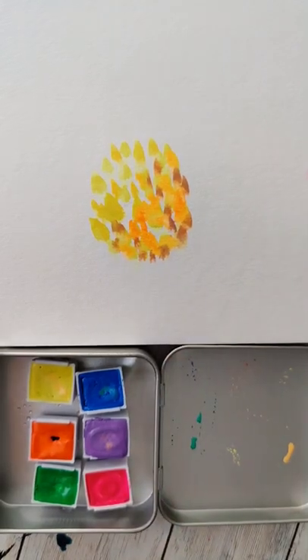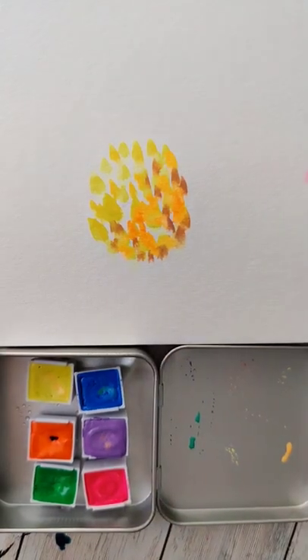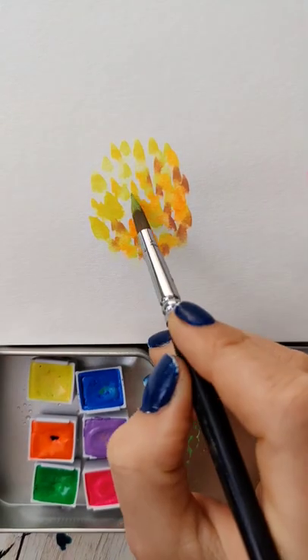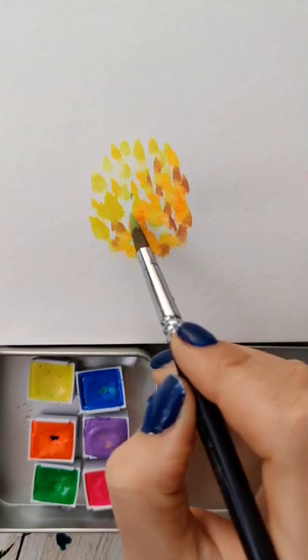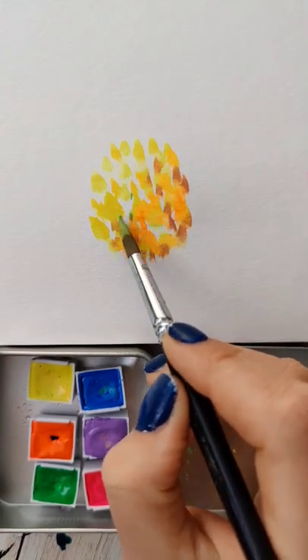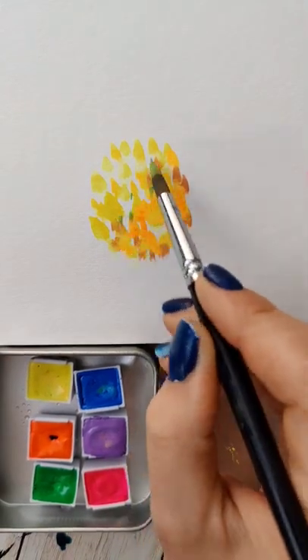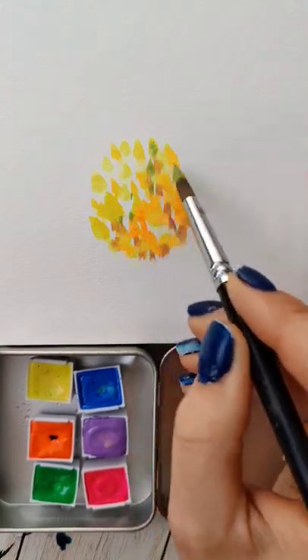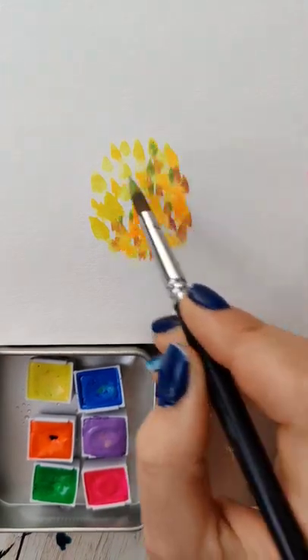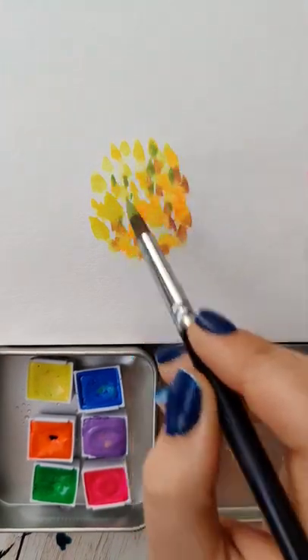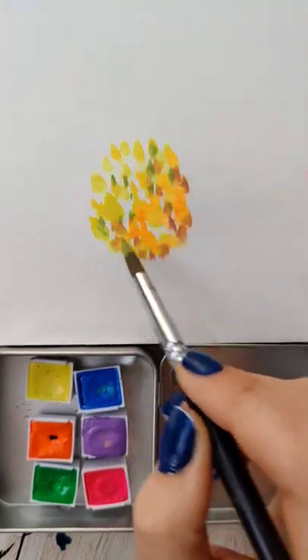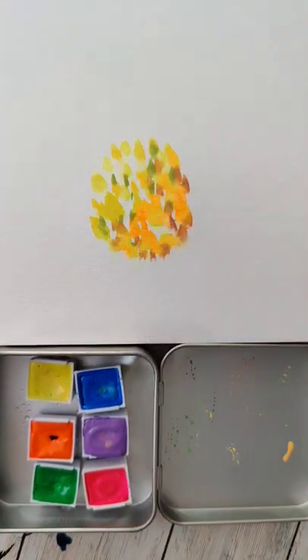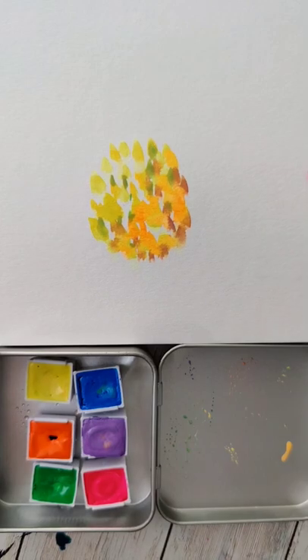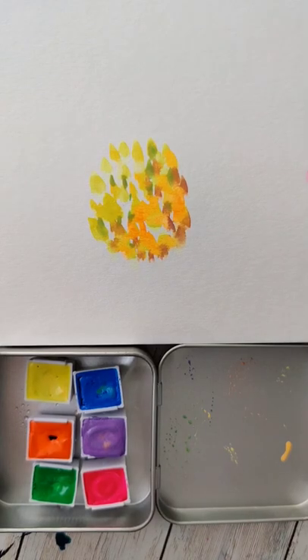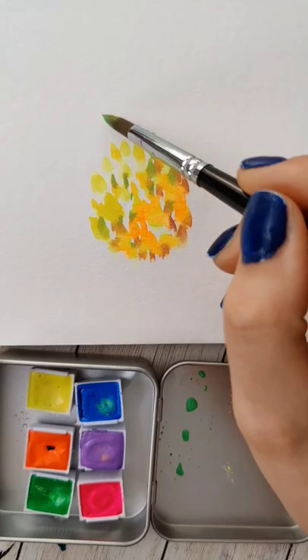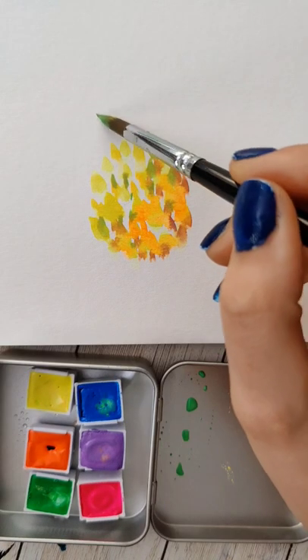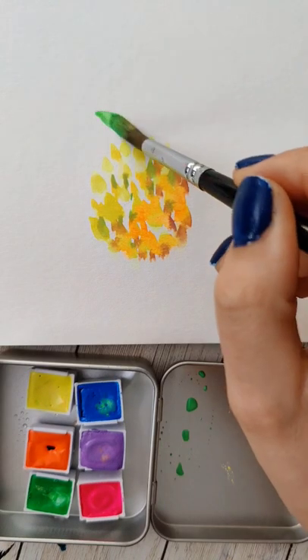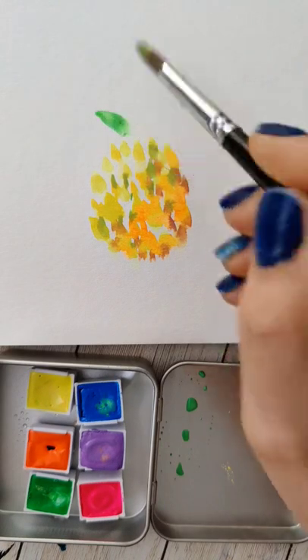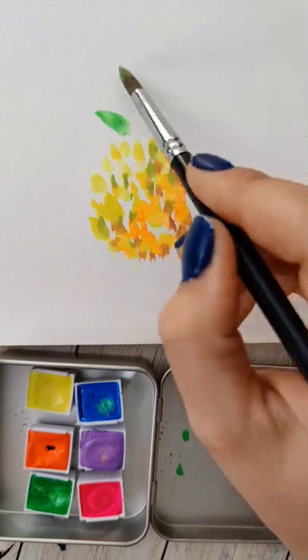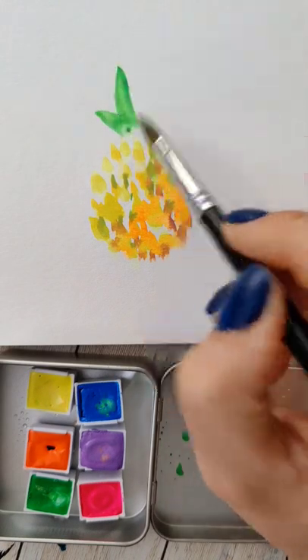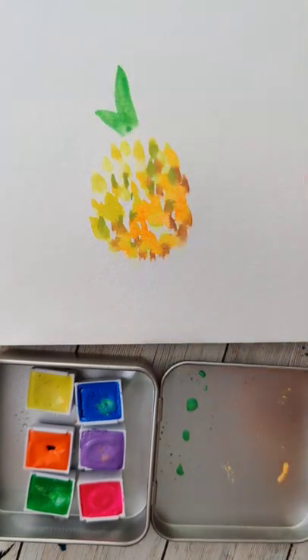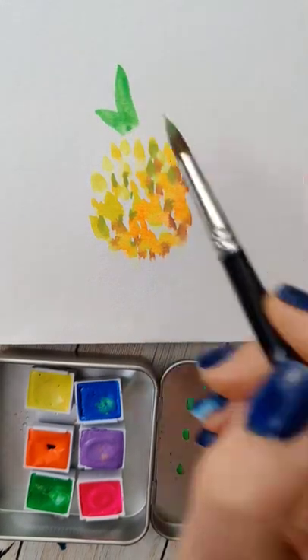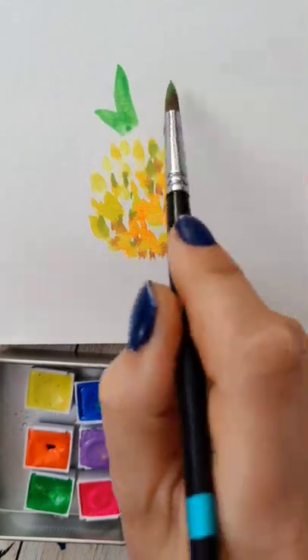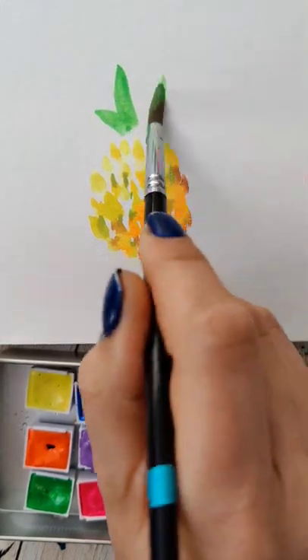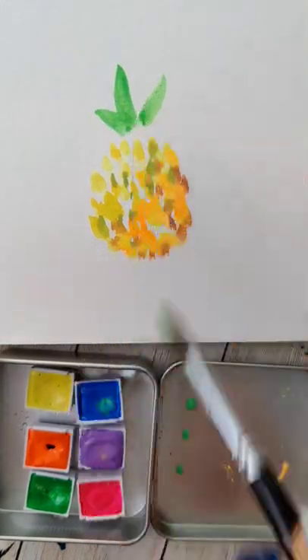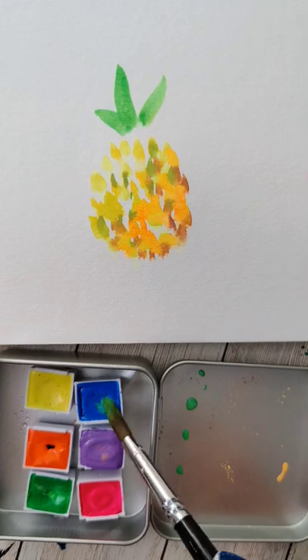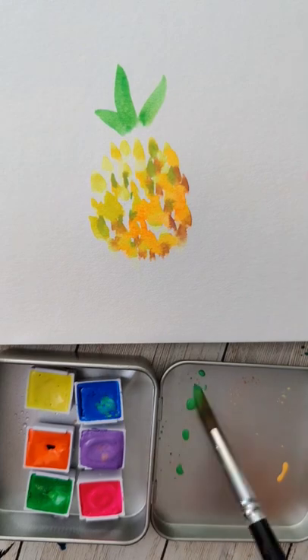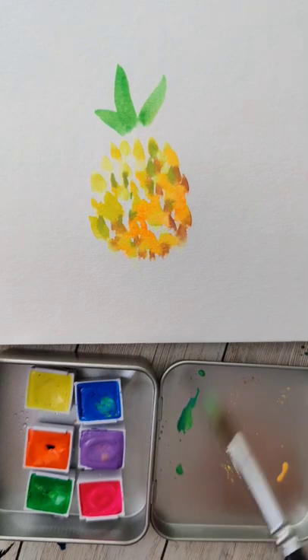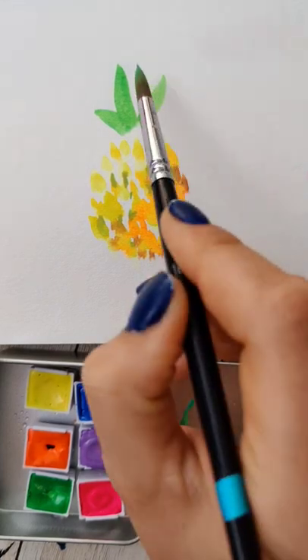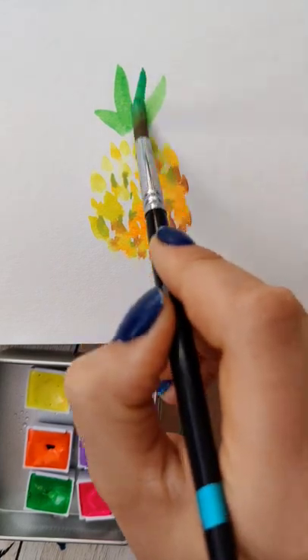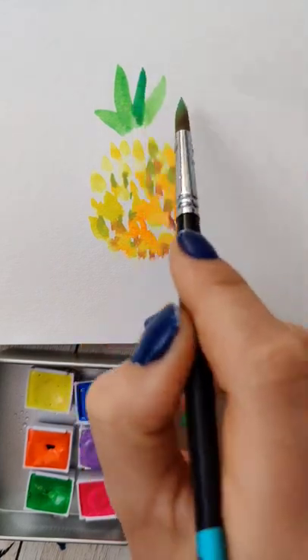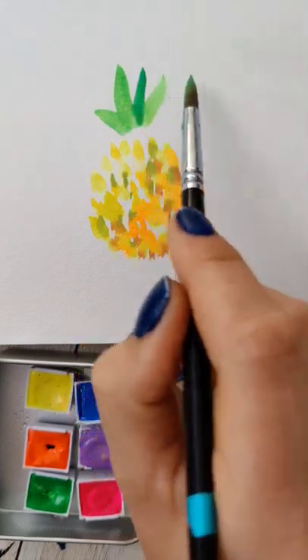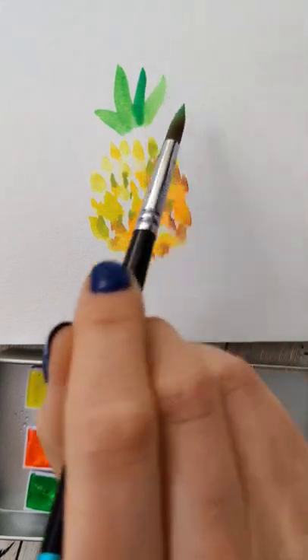This is super loose, super fast, doesn't need to be perfect. So just go ahead and drop some of those in. Once you're happy, then we're going to add the top part — take some greens, place your brush, and just drag it down to make that little tuft on the top.